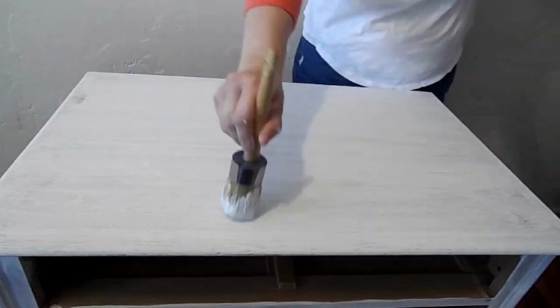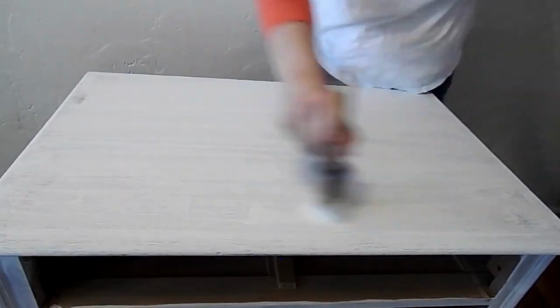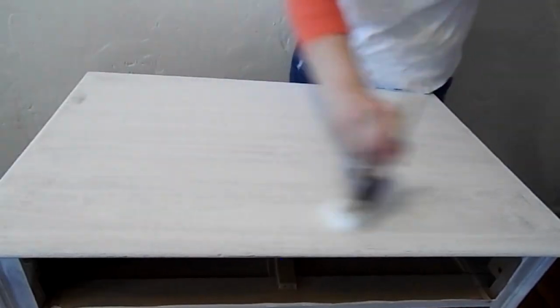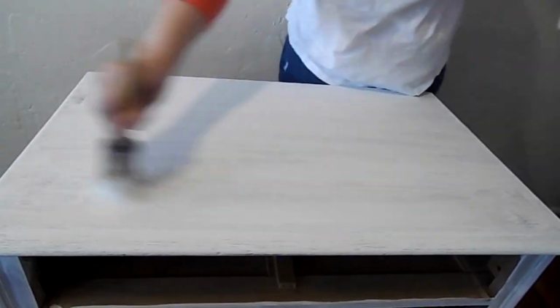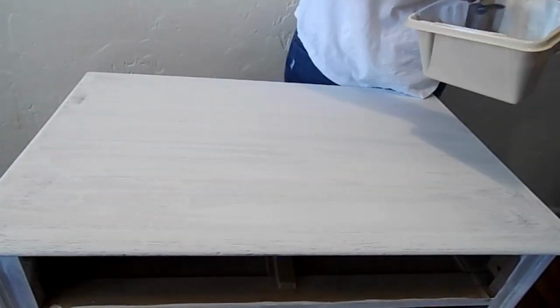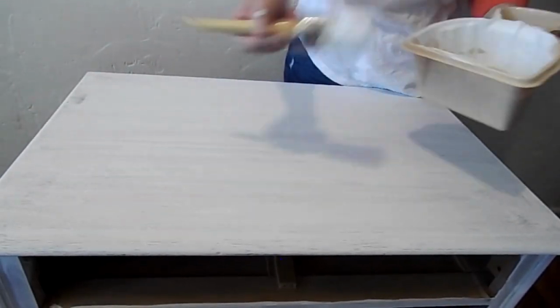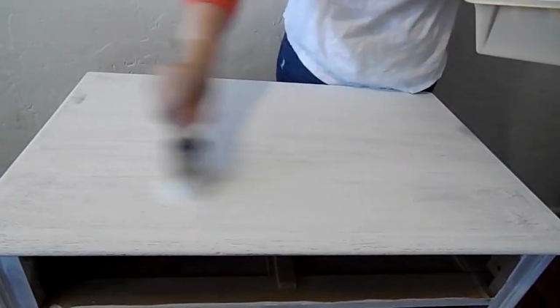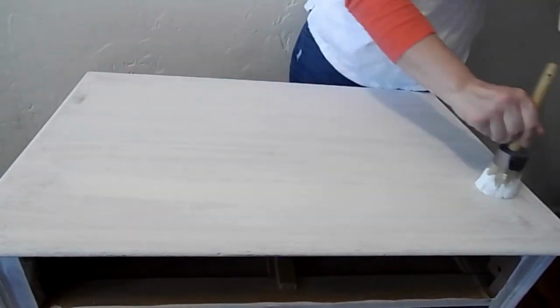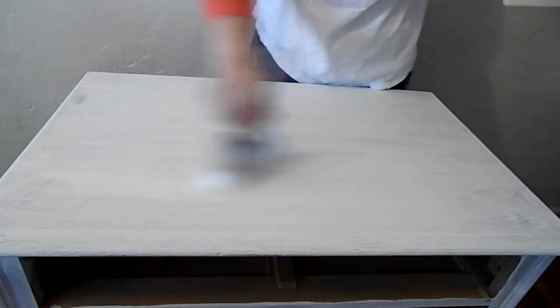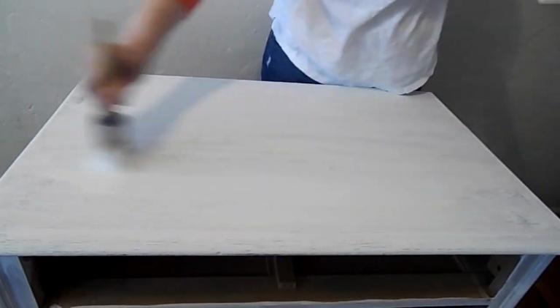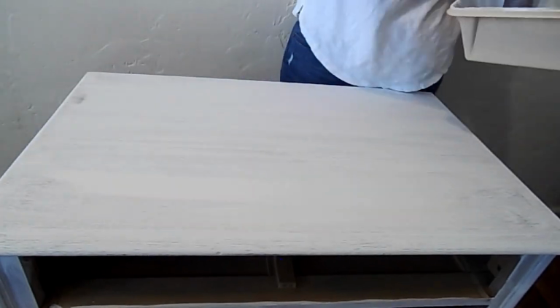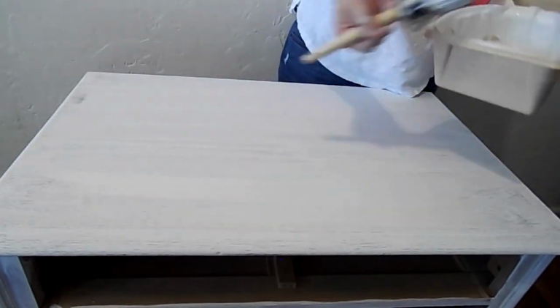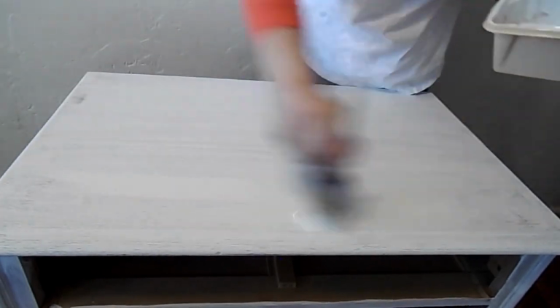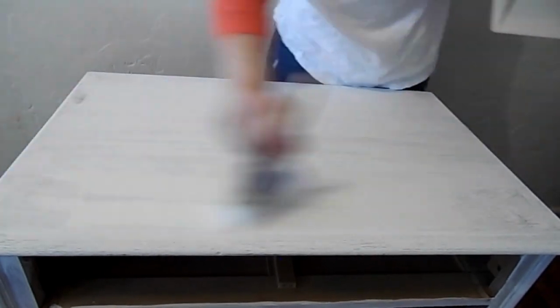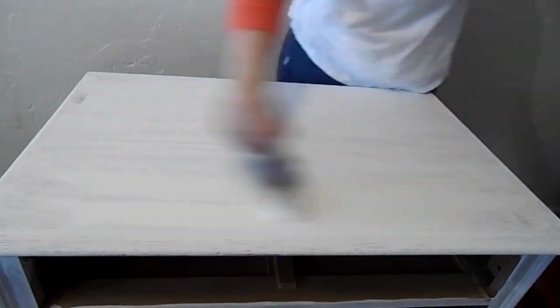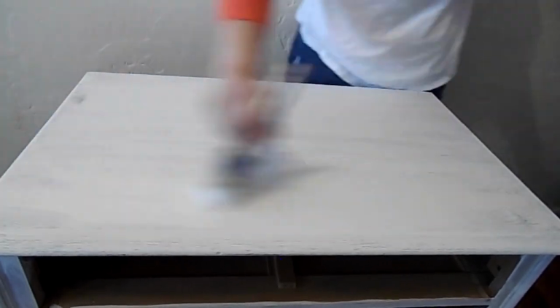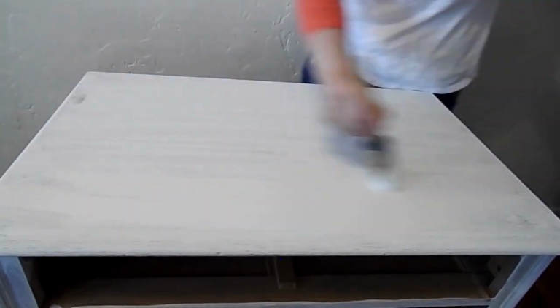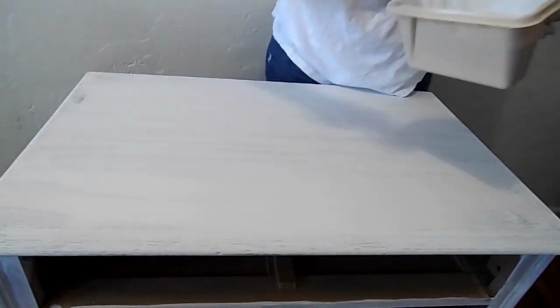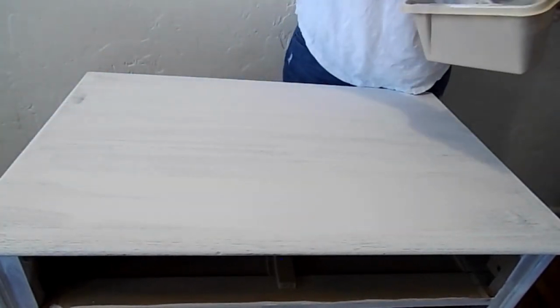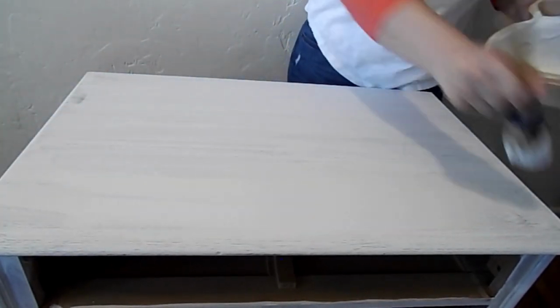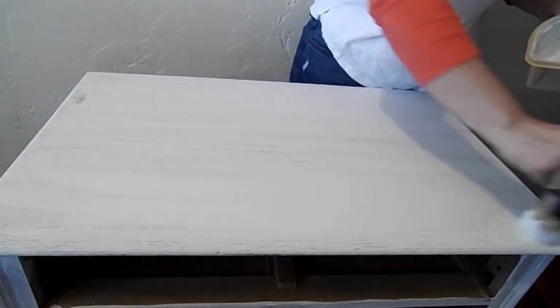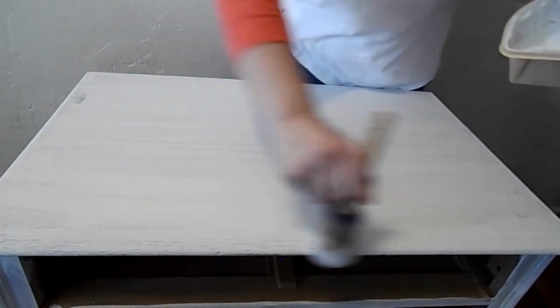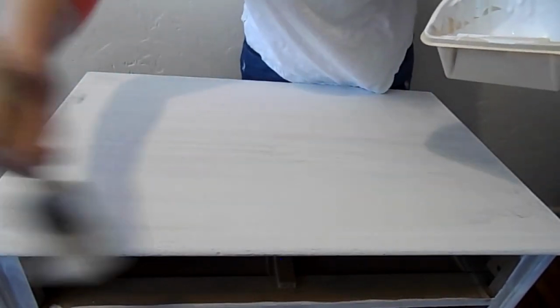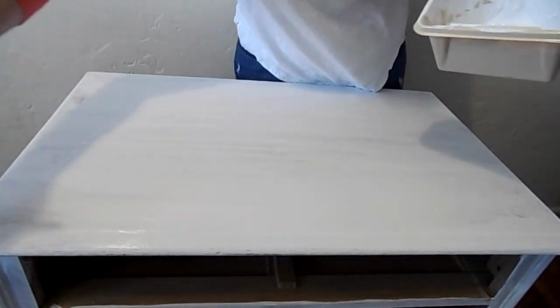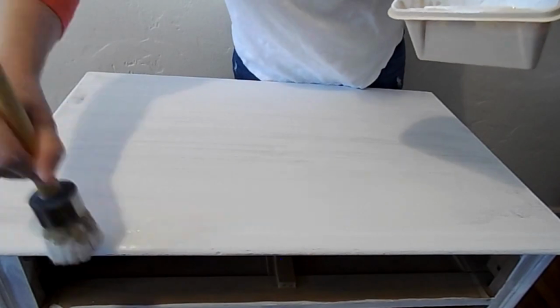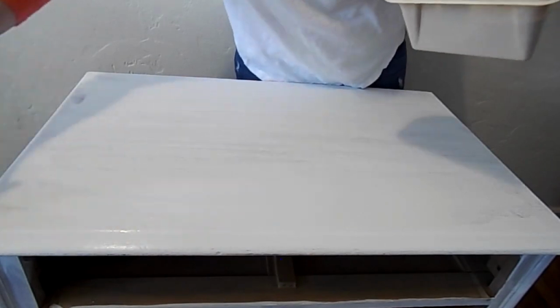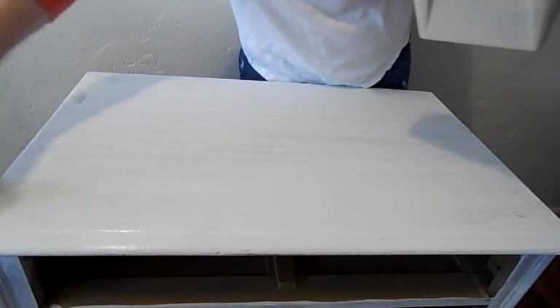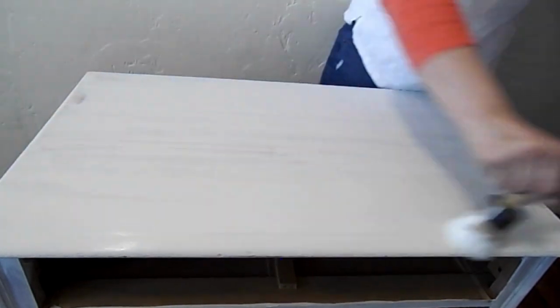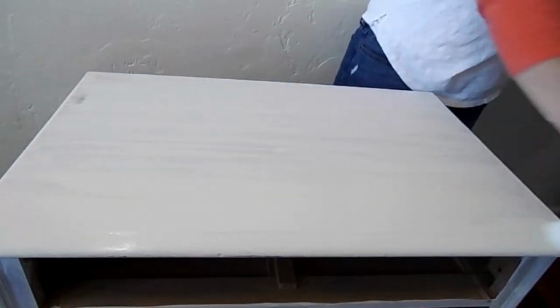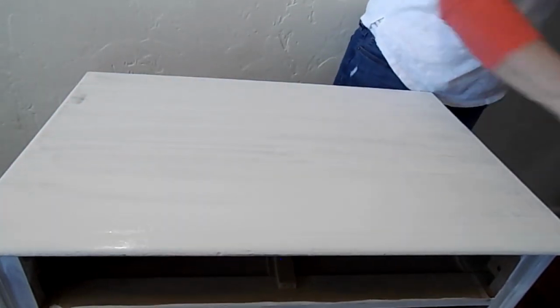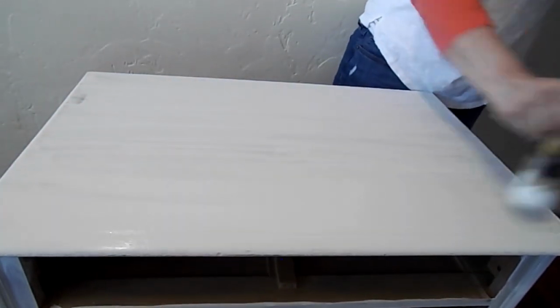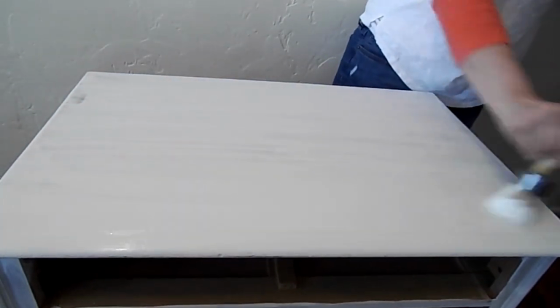Now I am going to apply the second coat. I did wait 30 minutes in between coats — that was the directions on the bottle. And overall I did three coats.